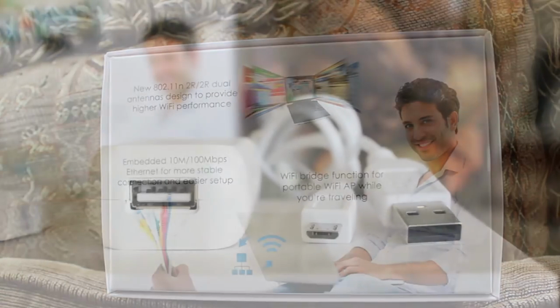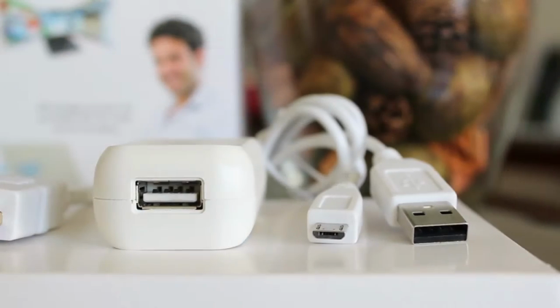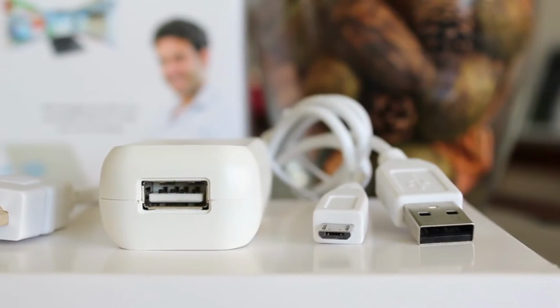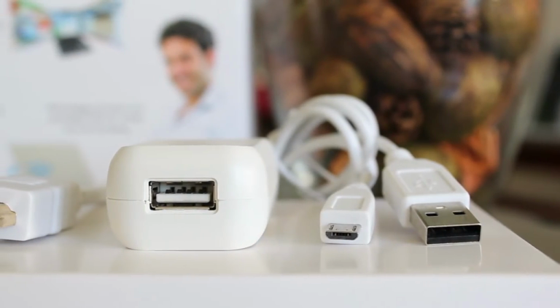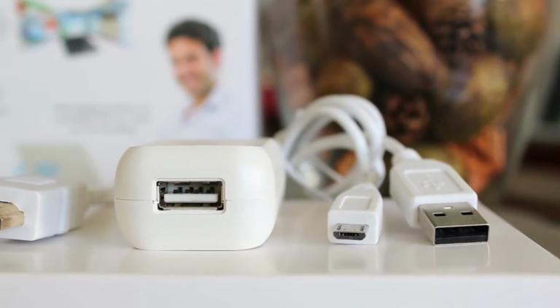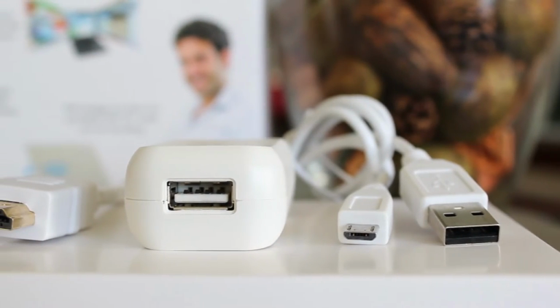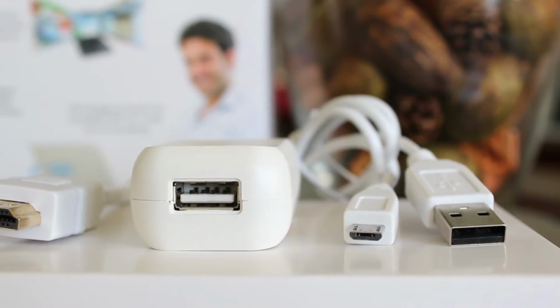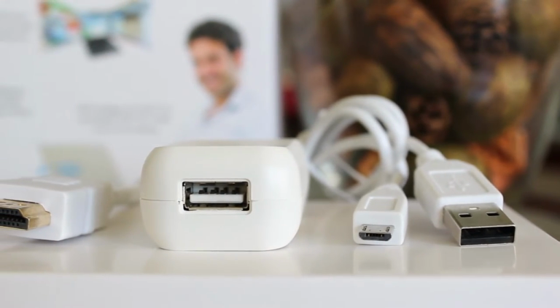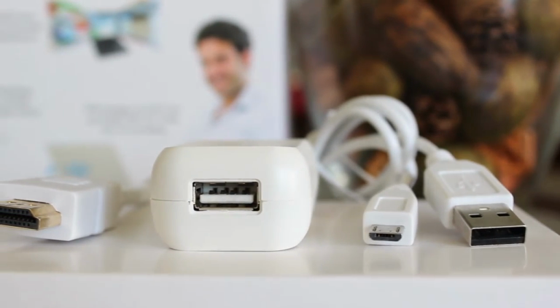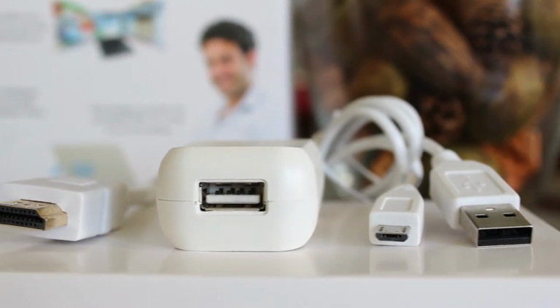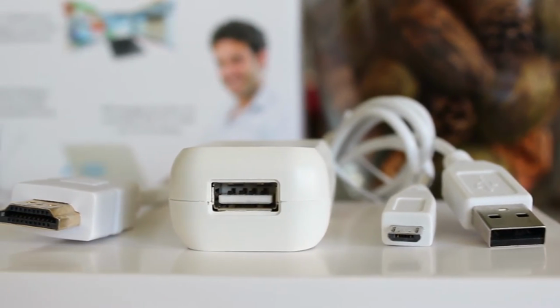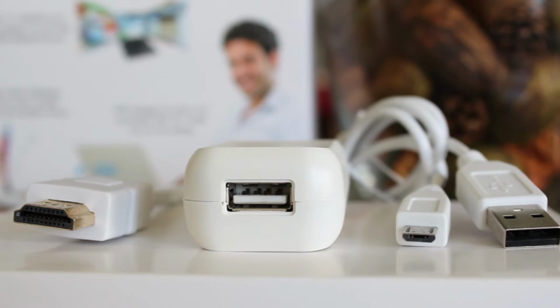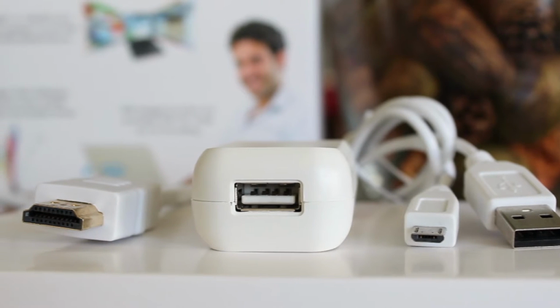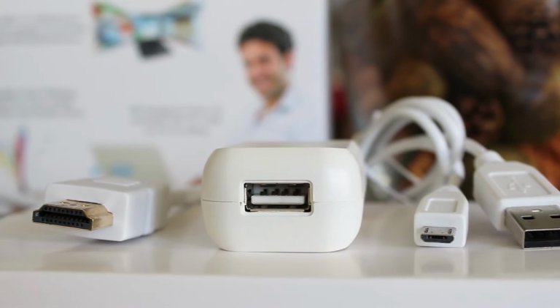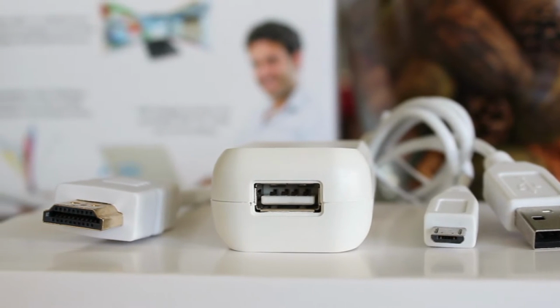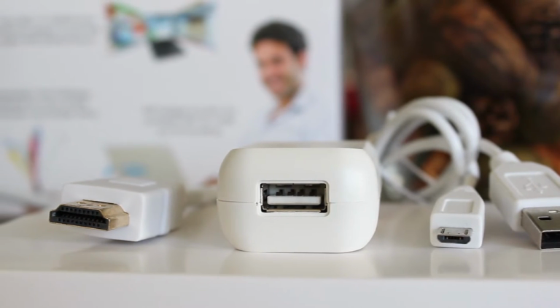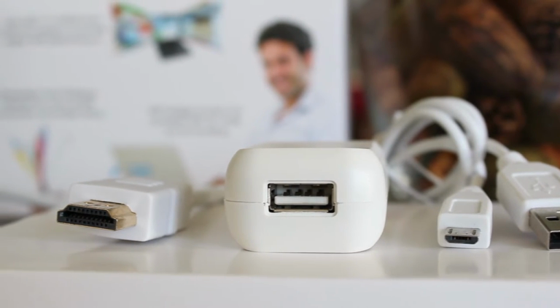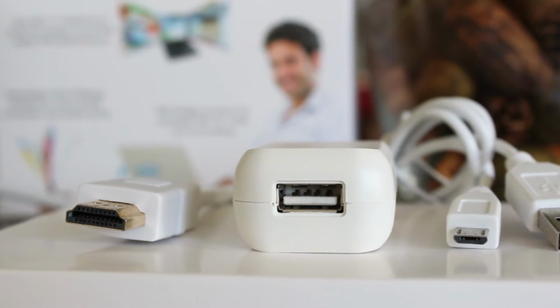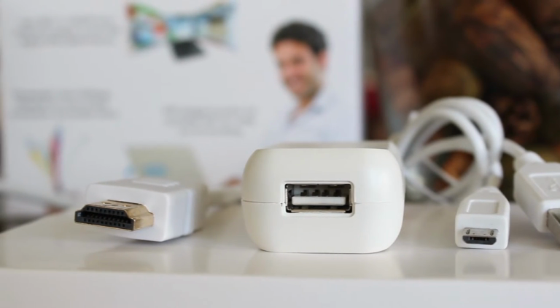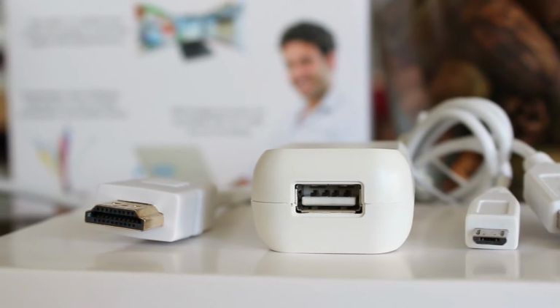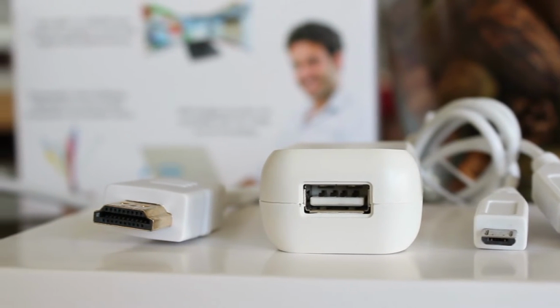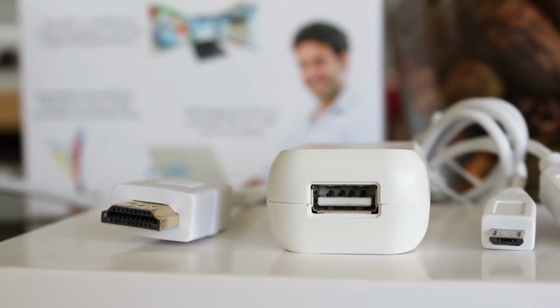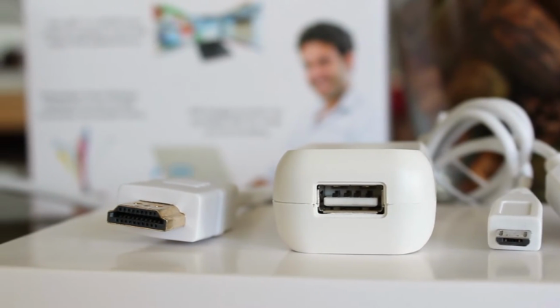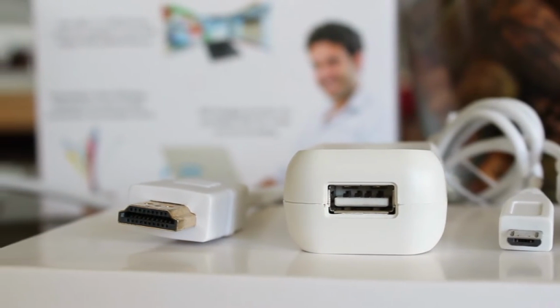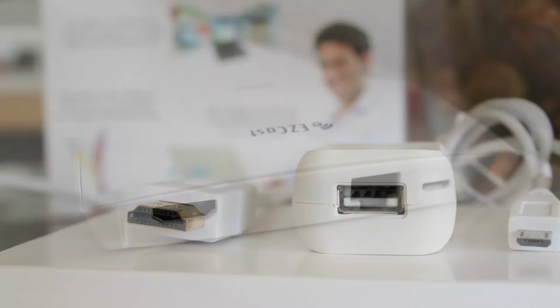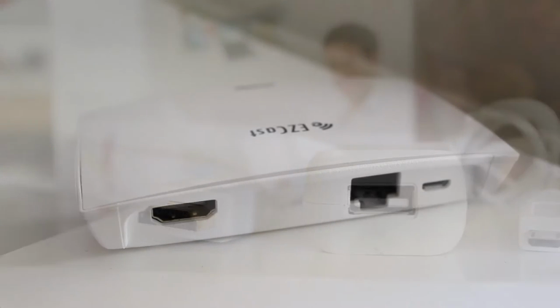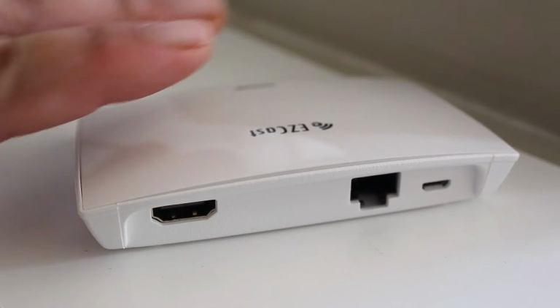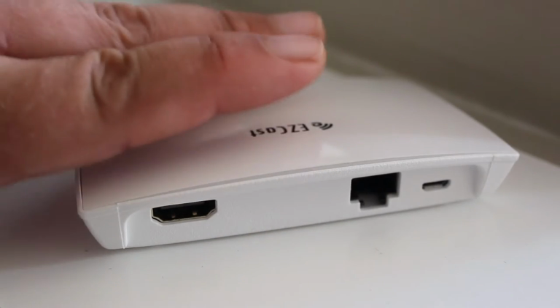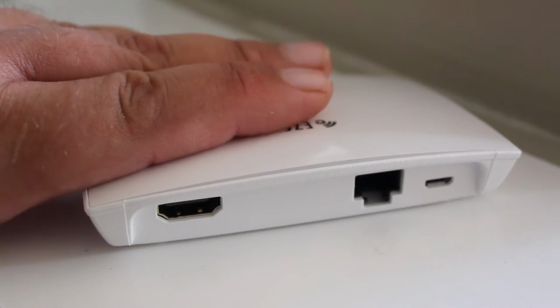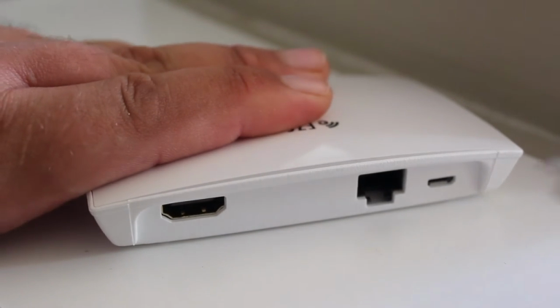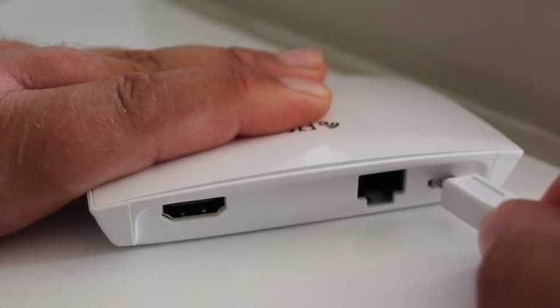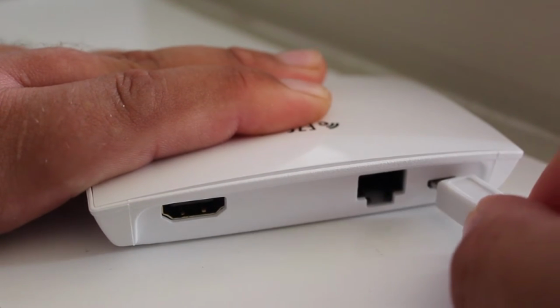Also in the box you're going to get your mini USB to USB cable, your power brick USB, and your HDMI cable. Let's go ahead and power this beast up.